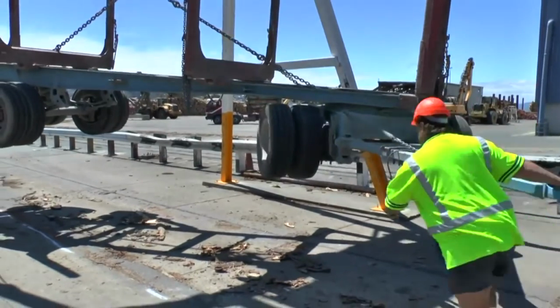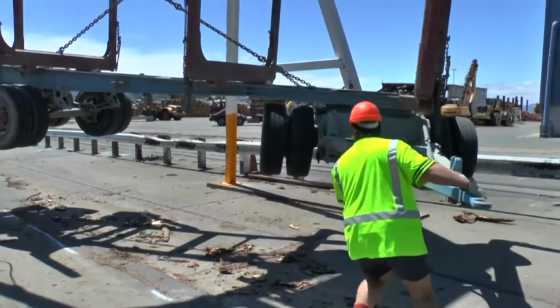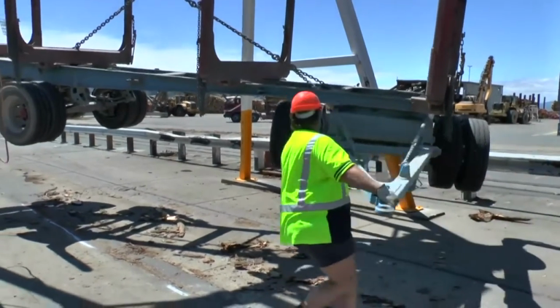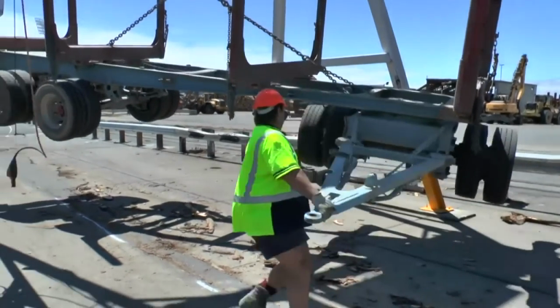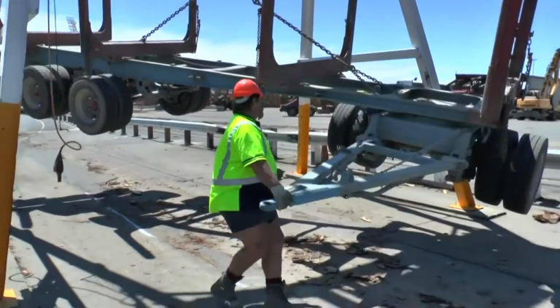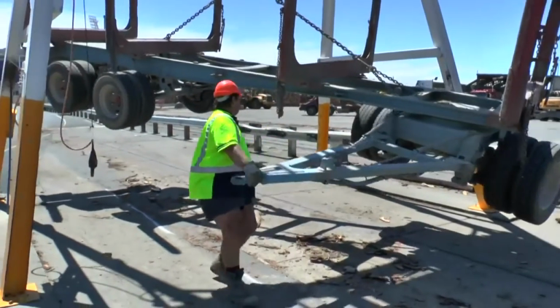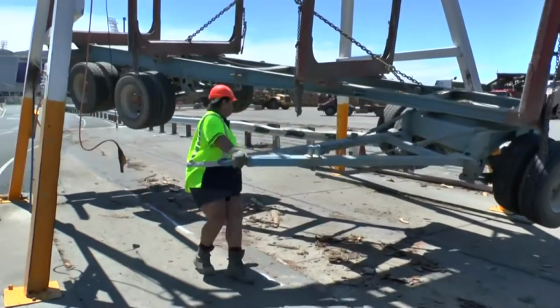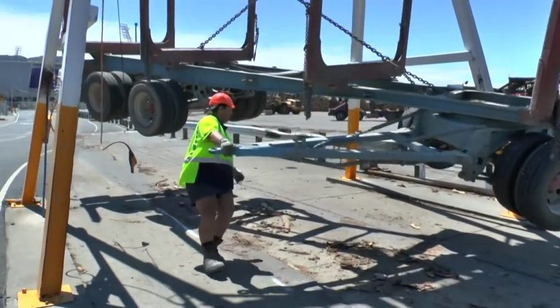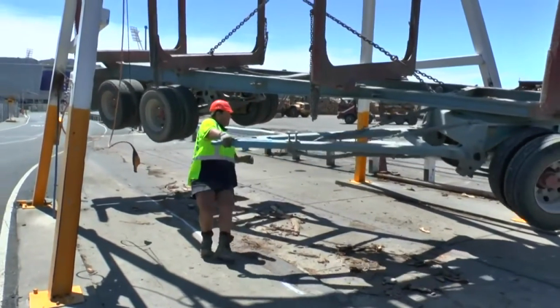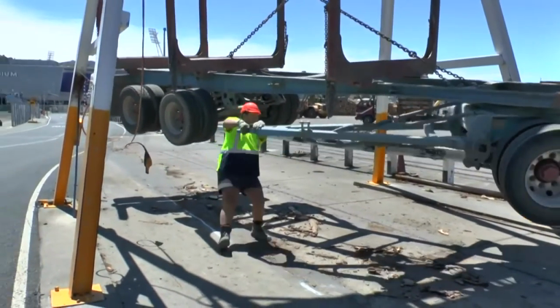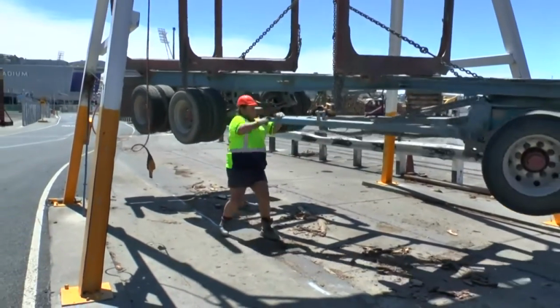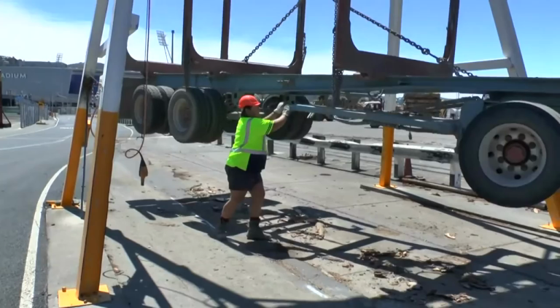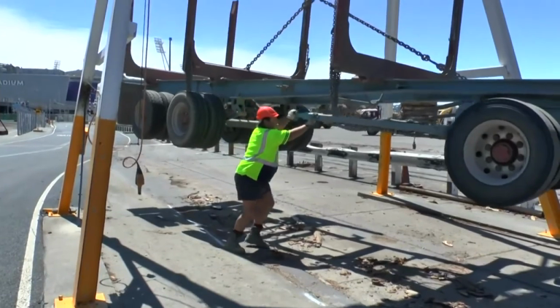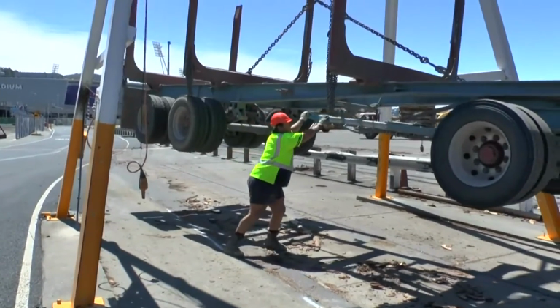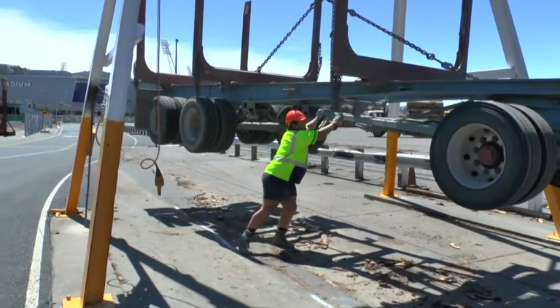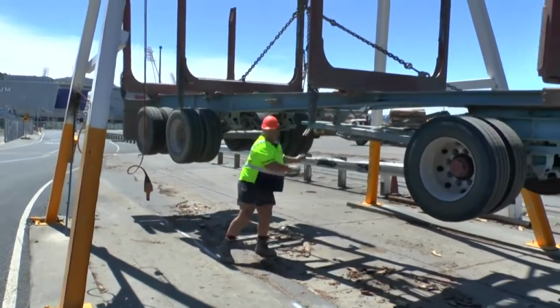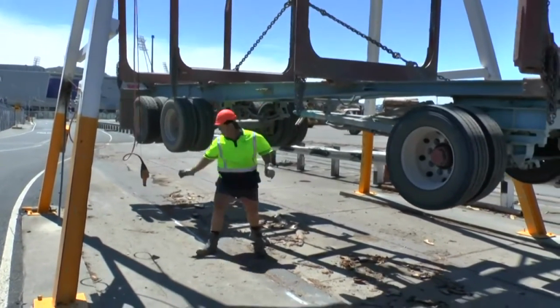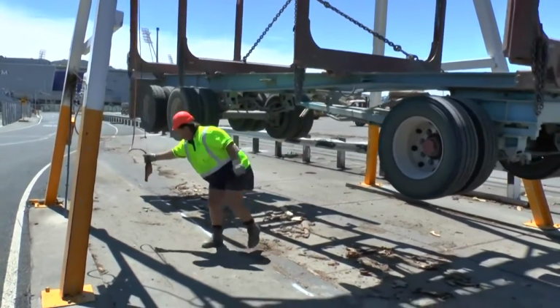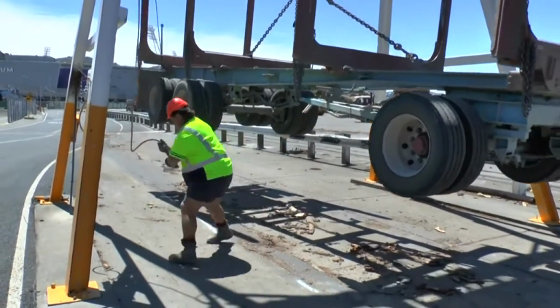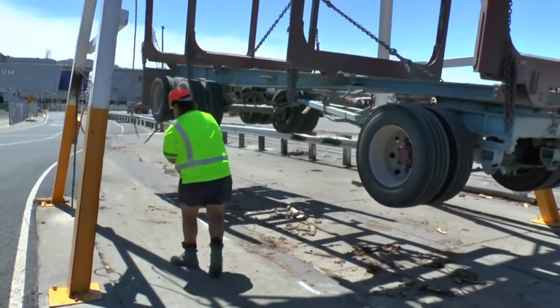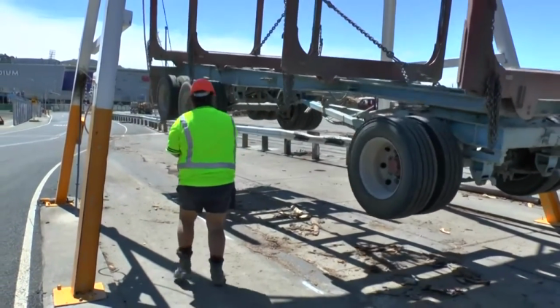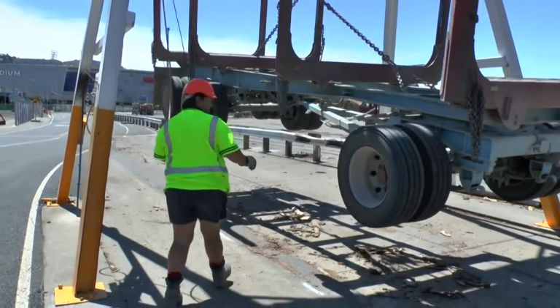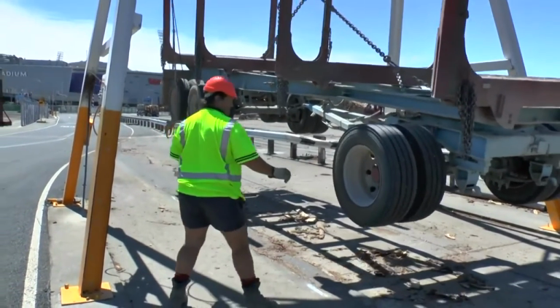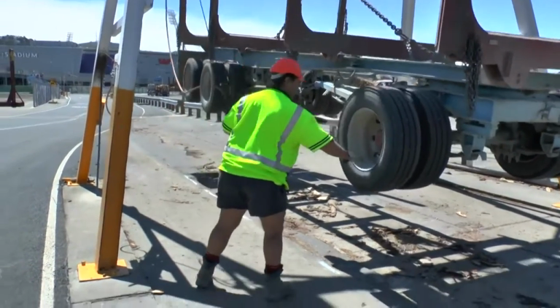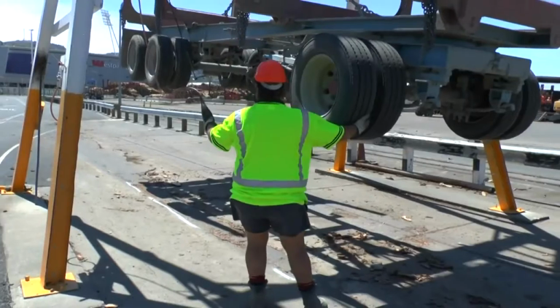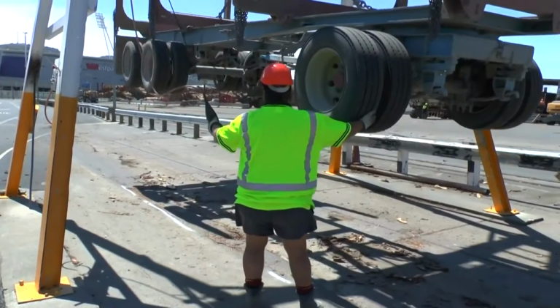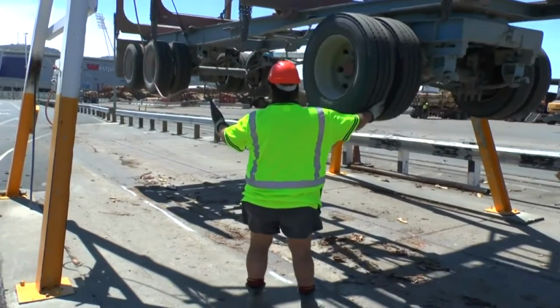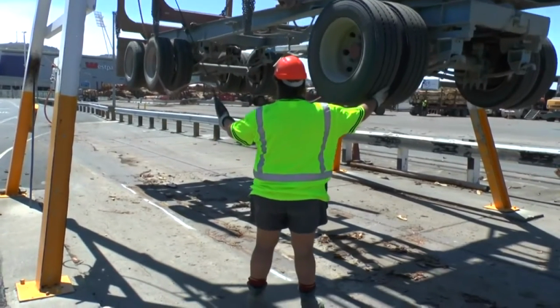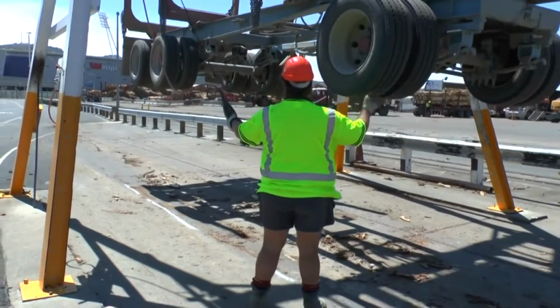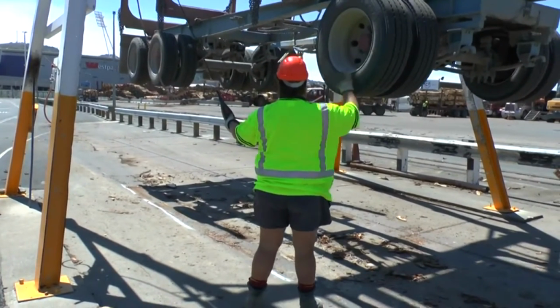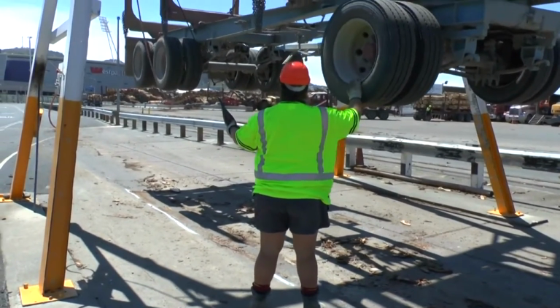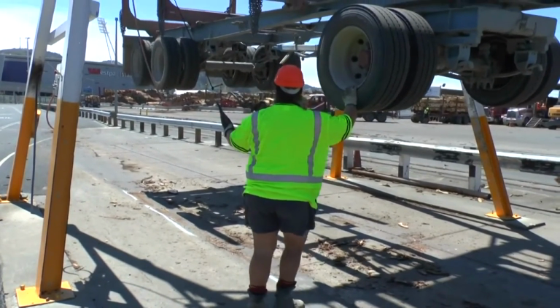Never put any part of your torso under the chassis of the trailer. Once locked, recheck the lifting area and continue to lift the trailer to a height that will allow the truck to back under.